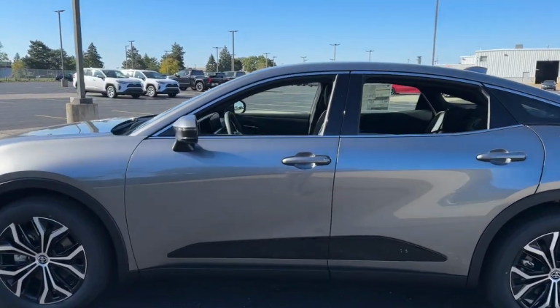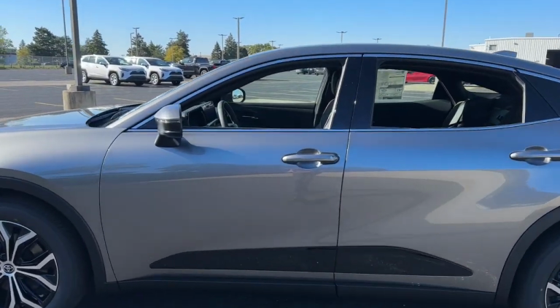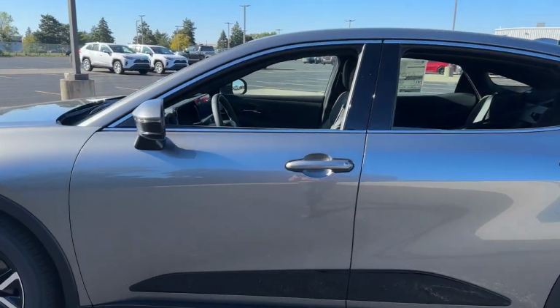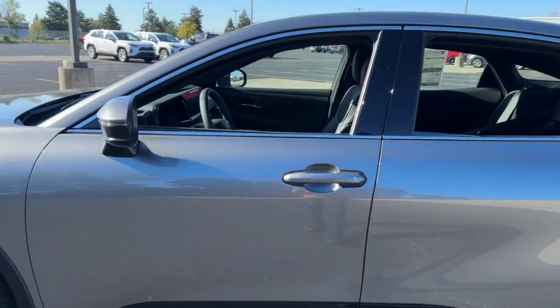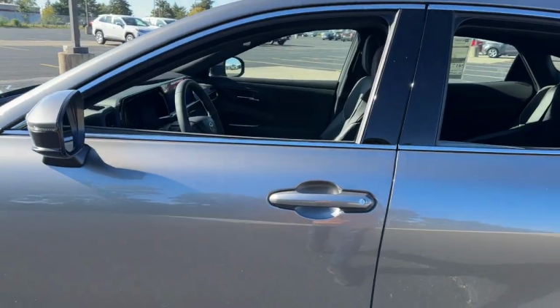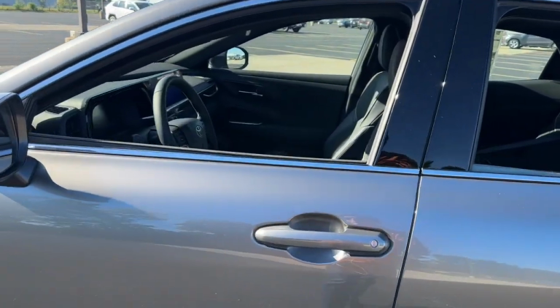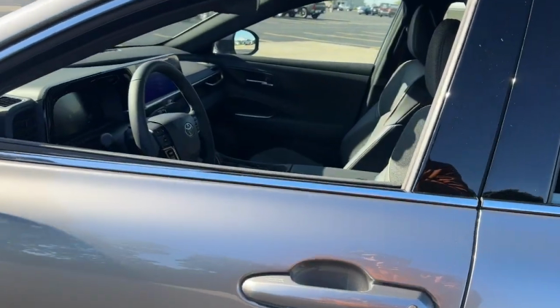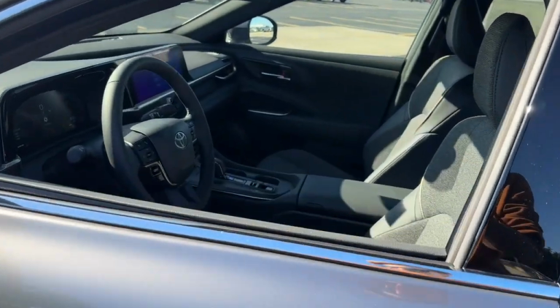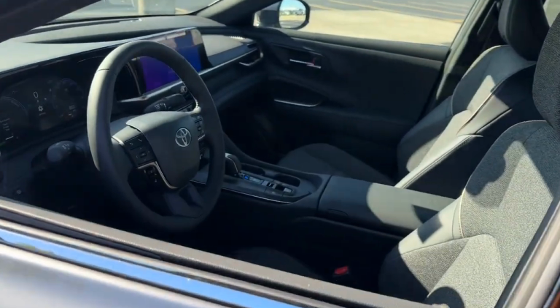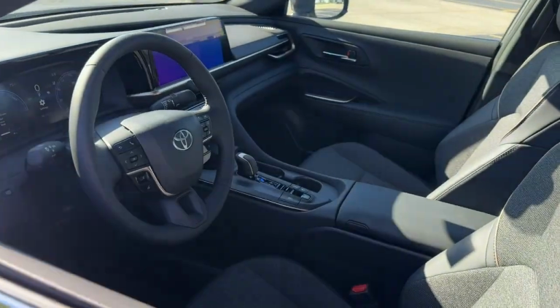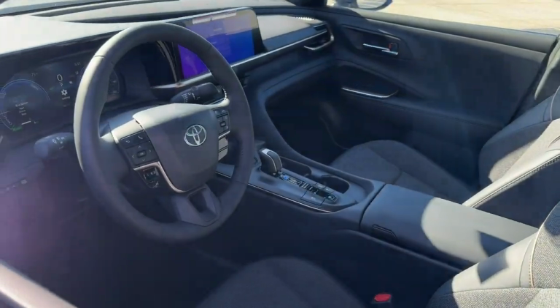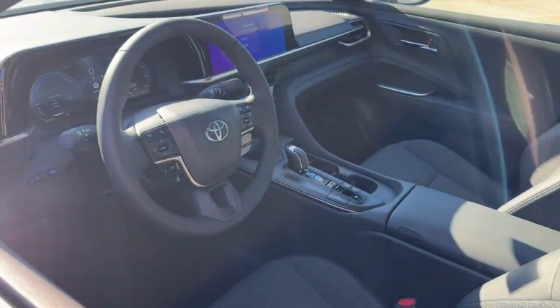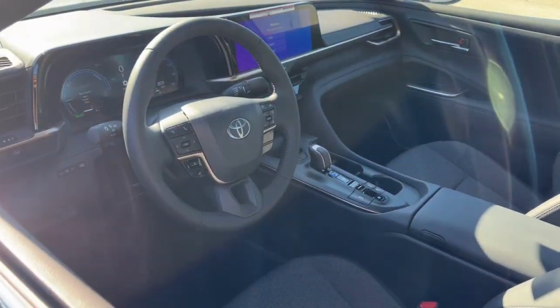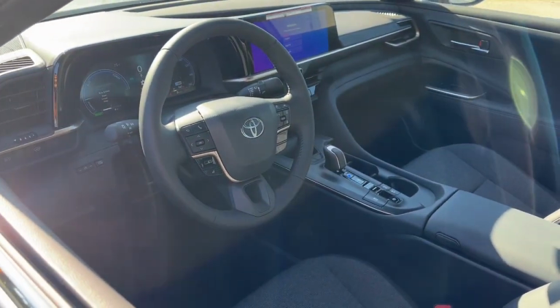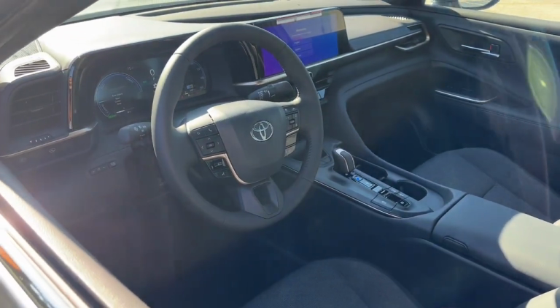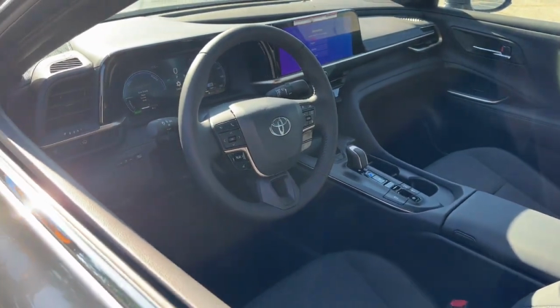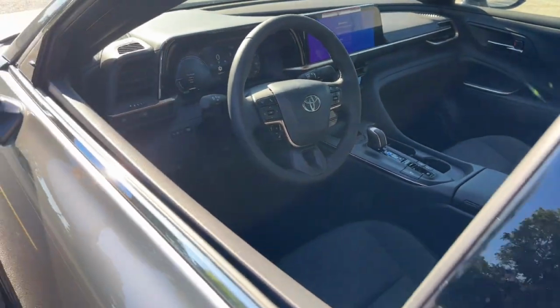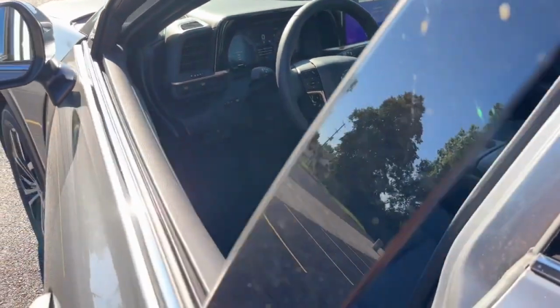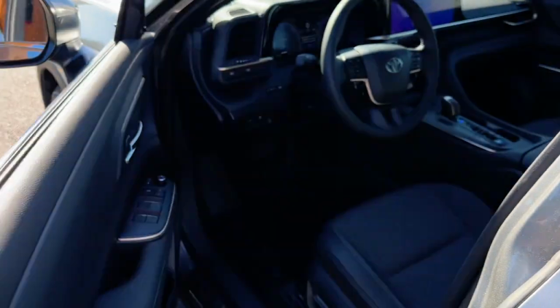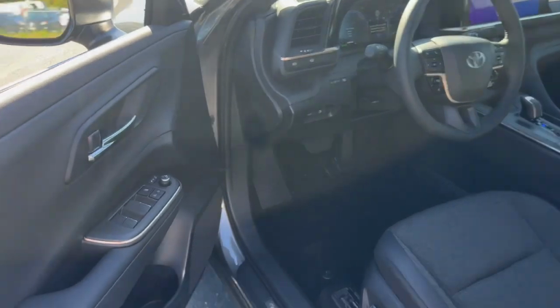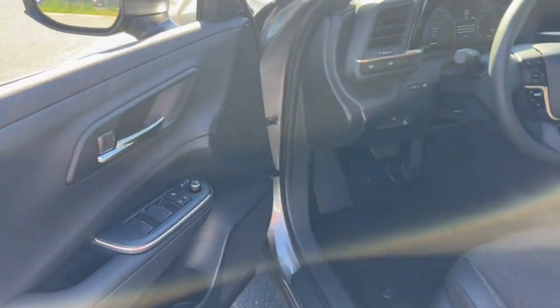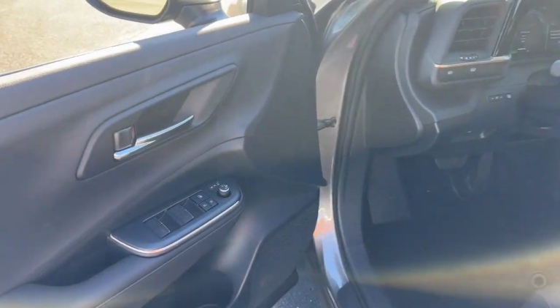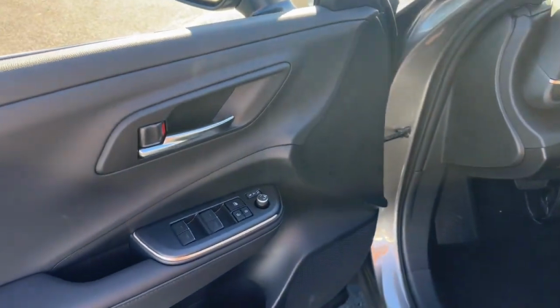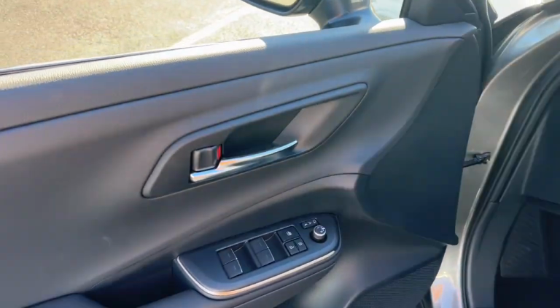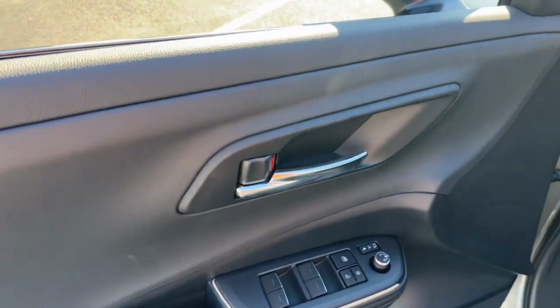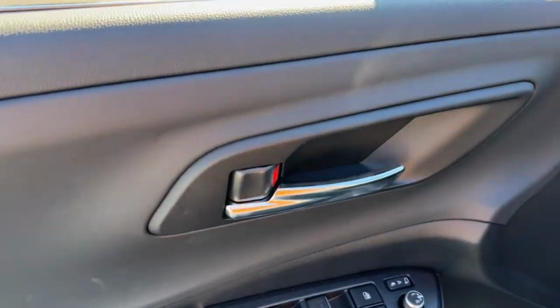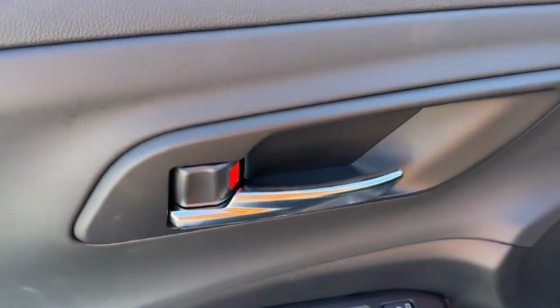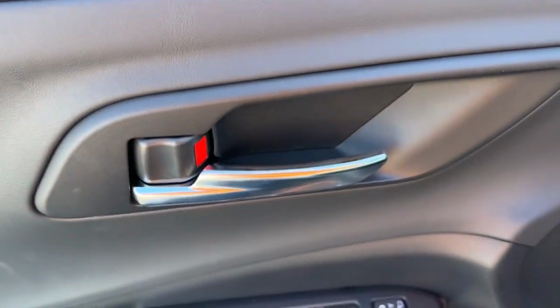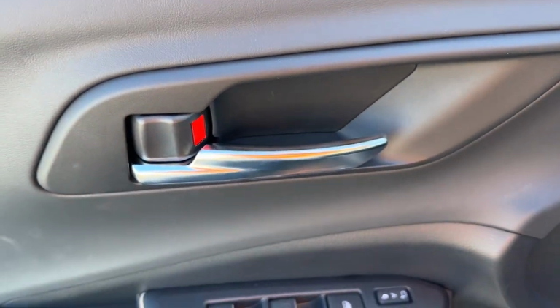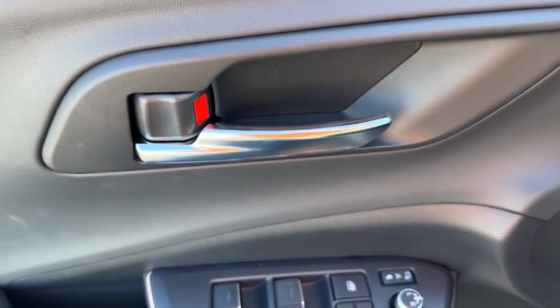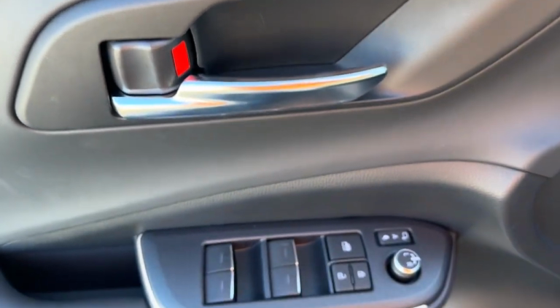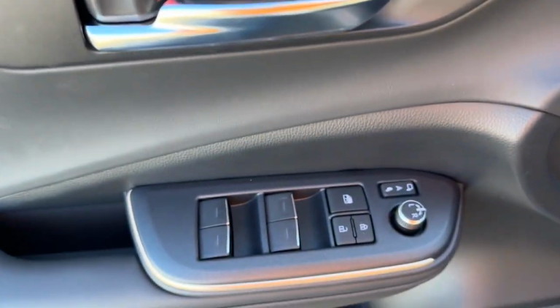These are just some of the great options this vehicle comes with: Apple CarPlay and/or Android Auto, panoramic roof, navigation system, heated driver's seat.